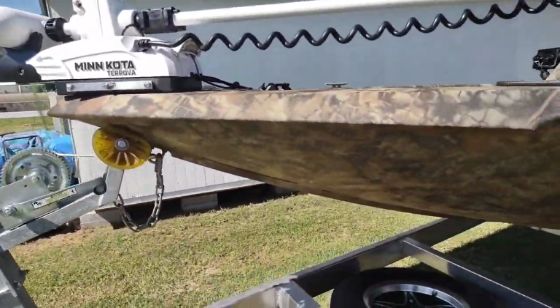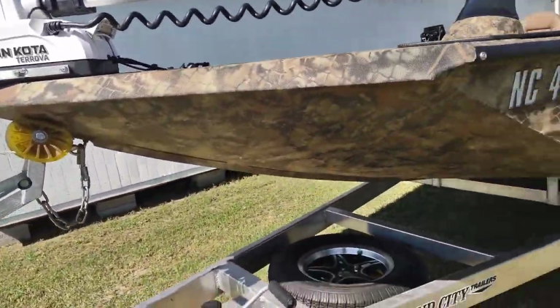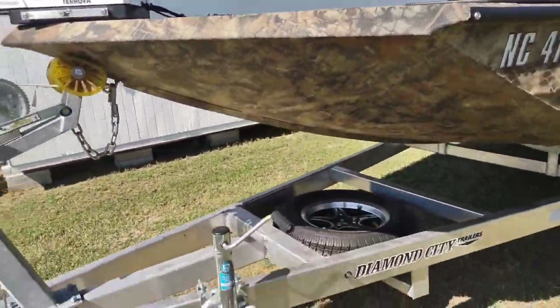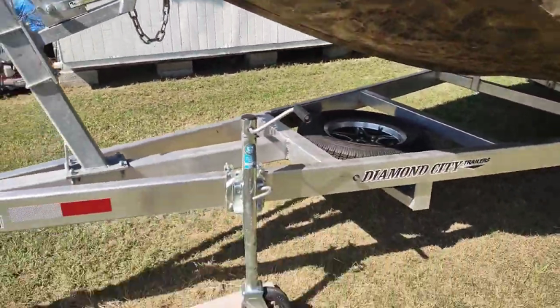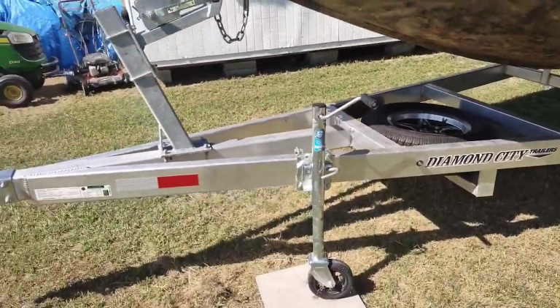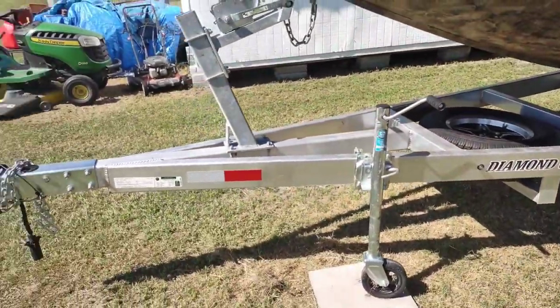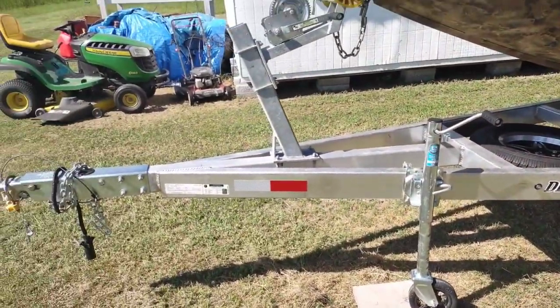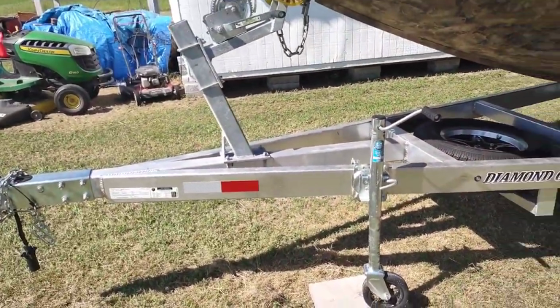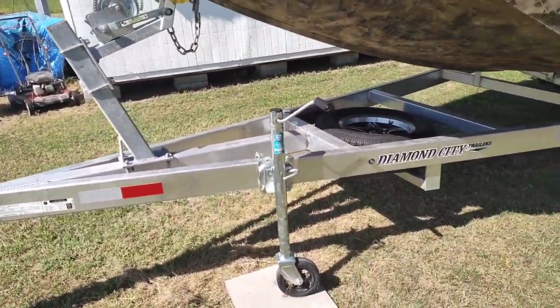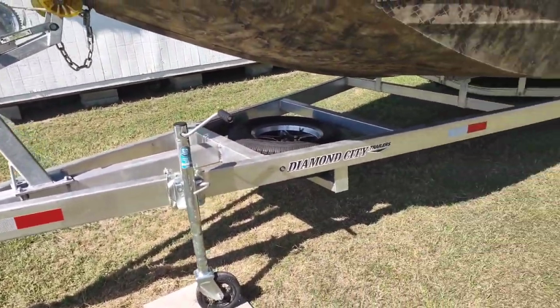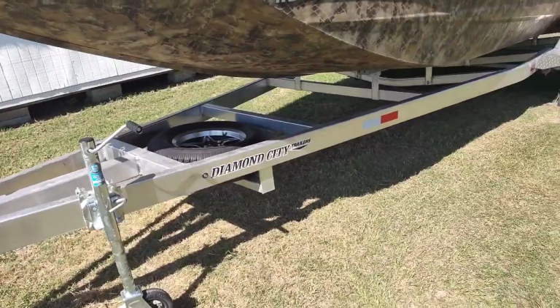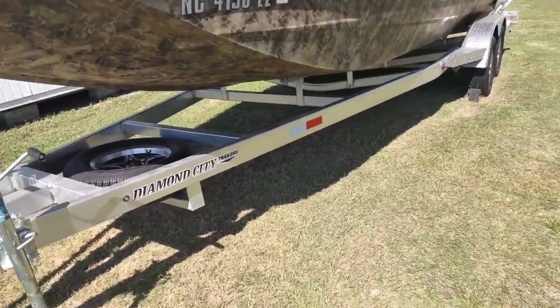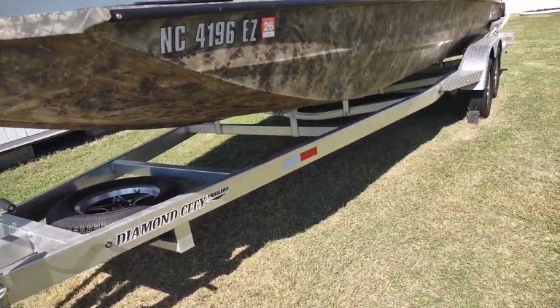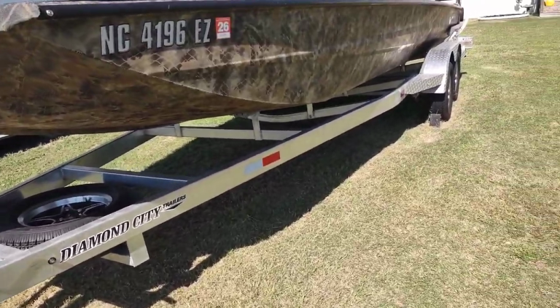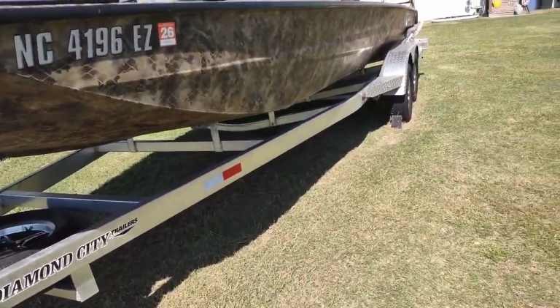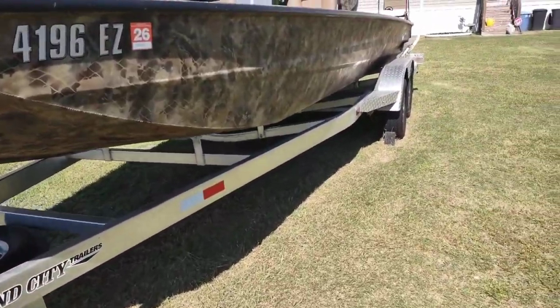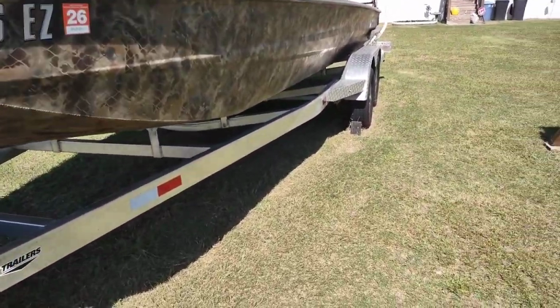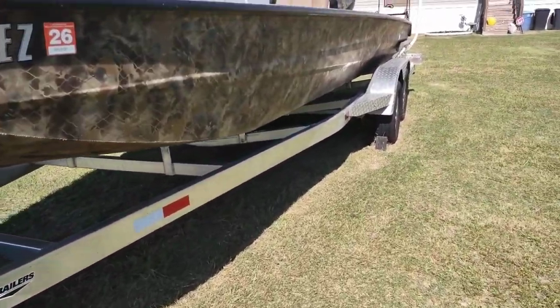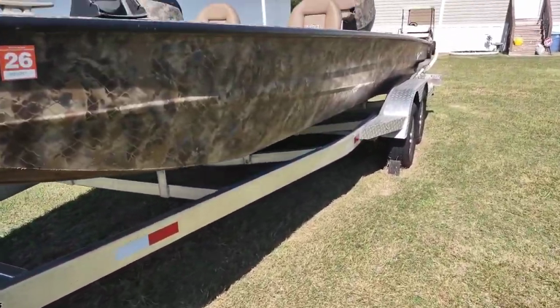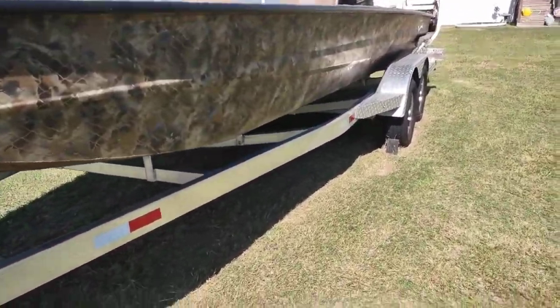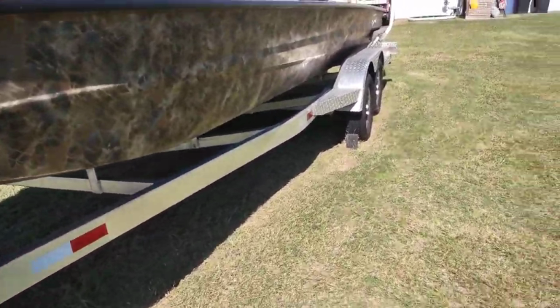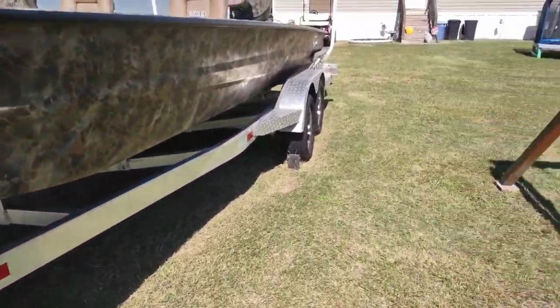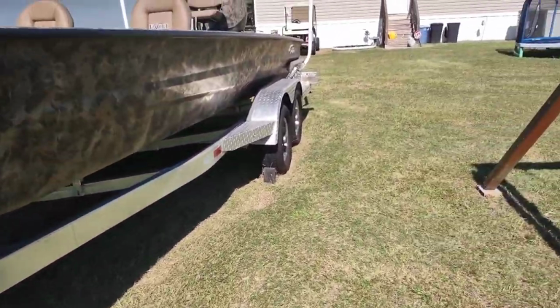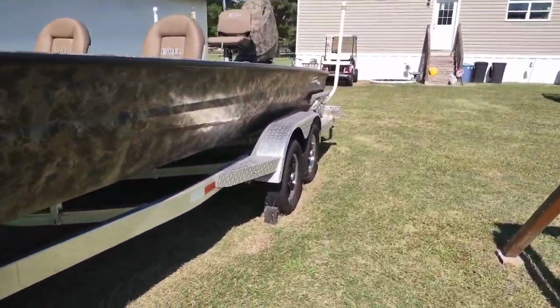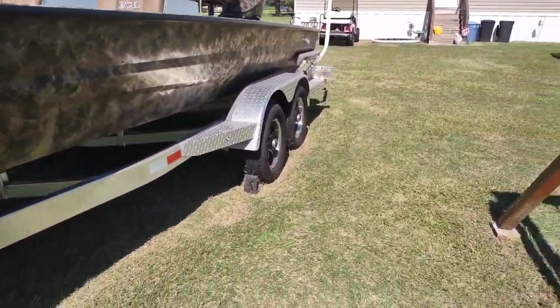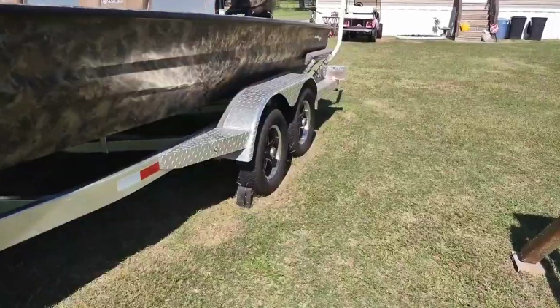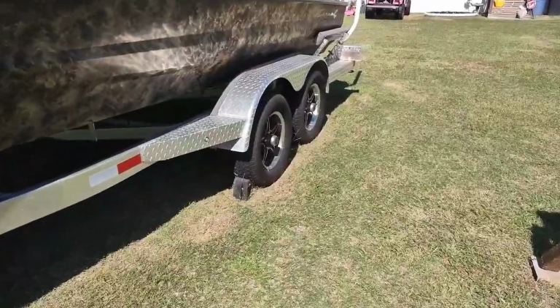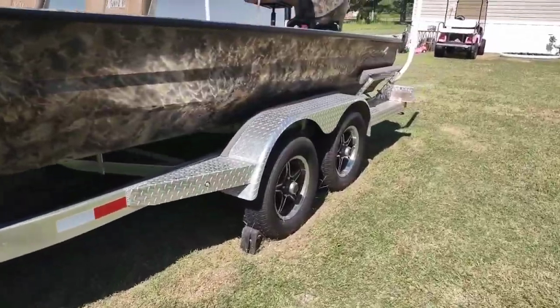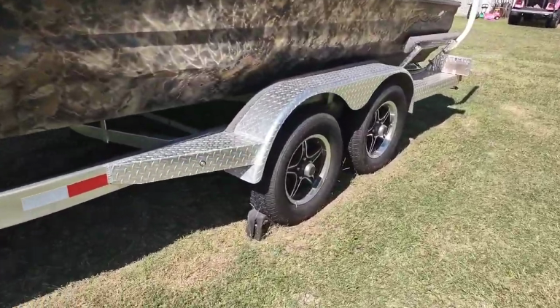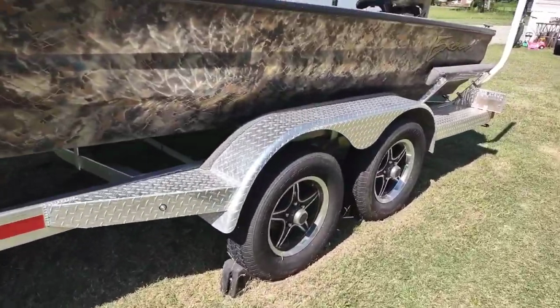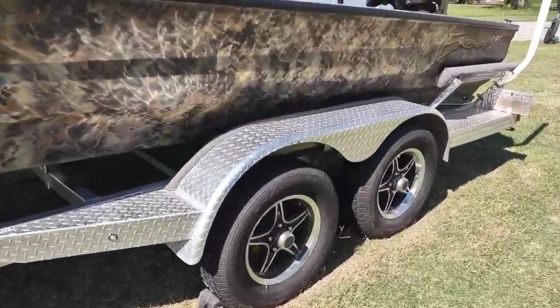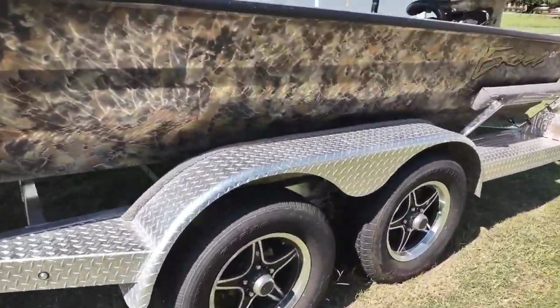It has a Diamond City Axle trailer. No complaints about the trailer — trailer is pretty much a trailer. It does have disc brakes on the front axle, which is nice.